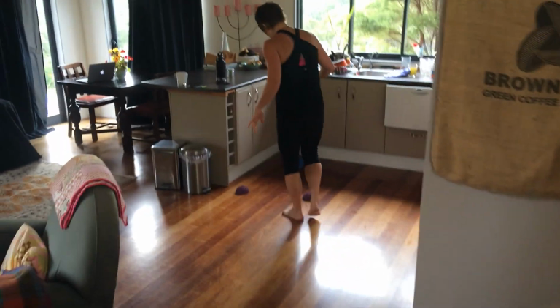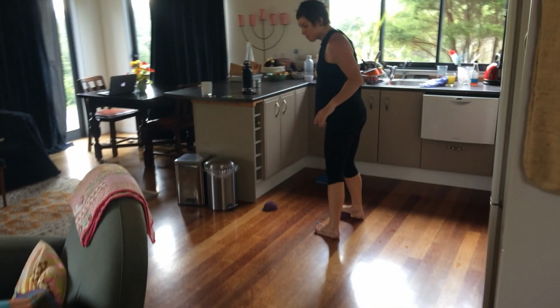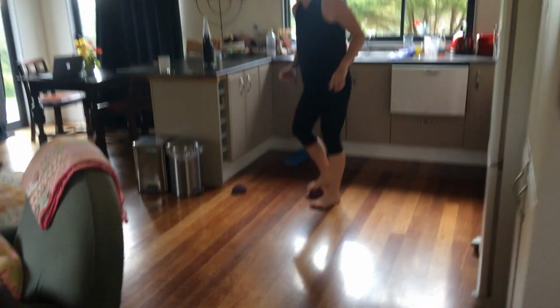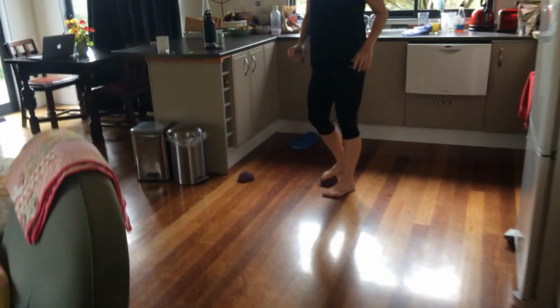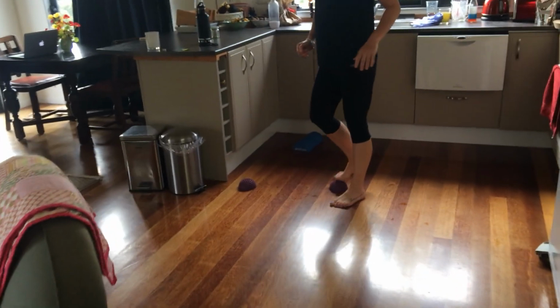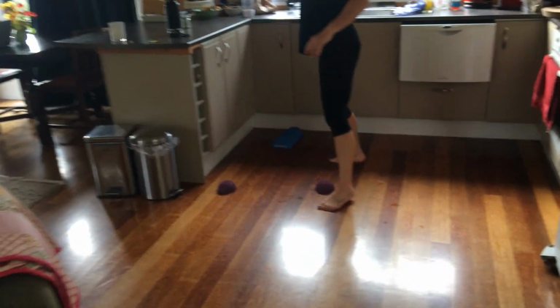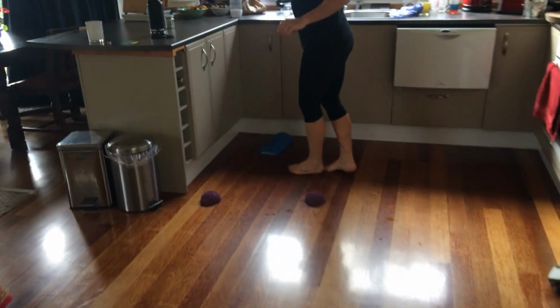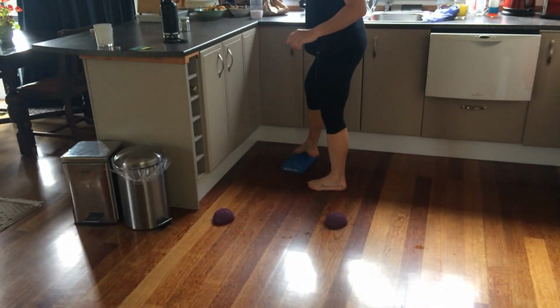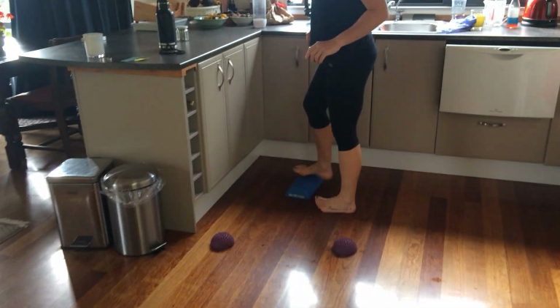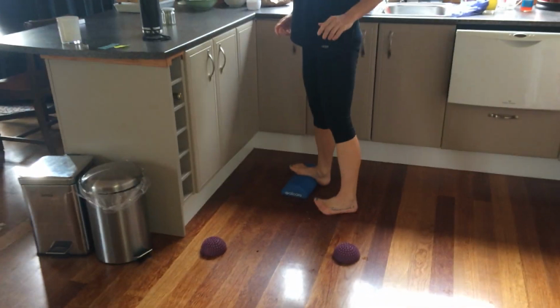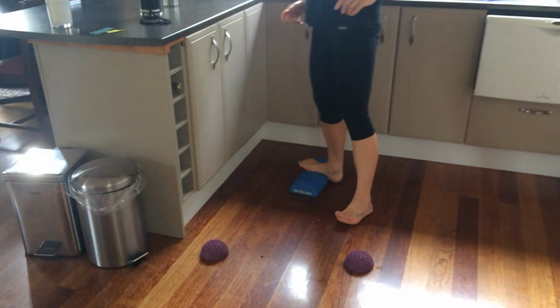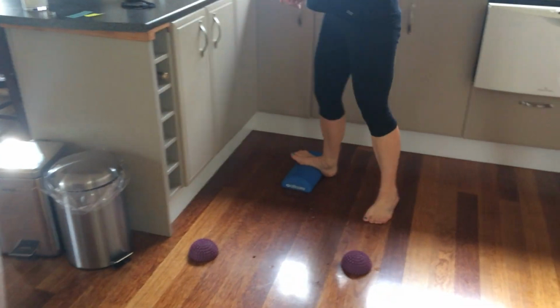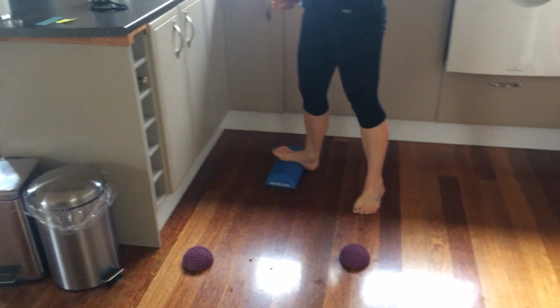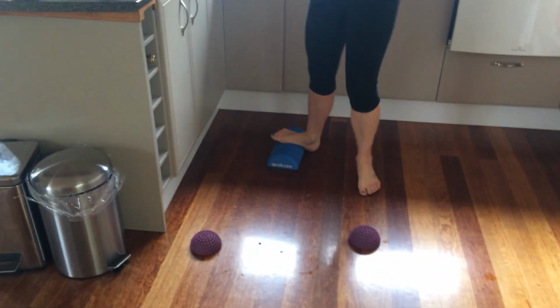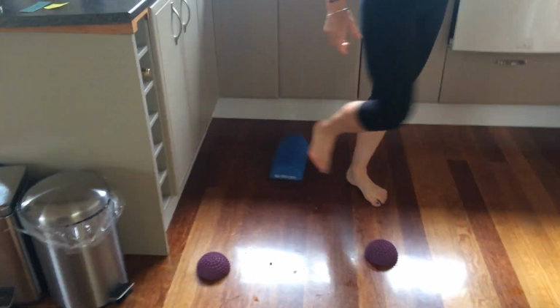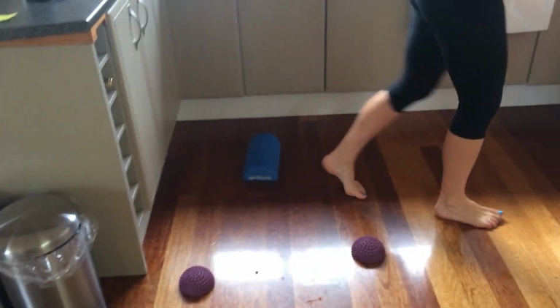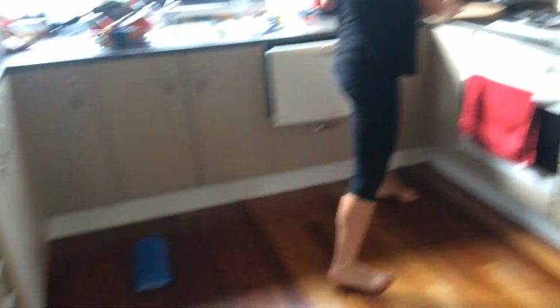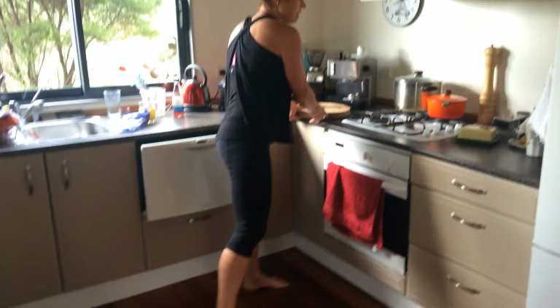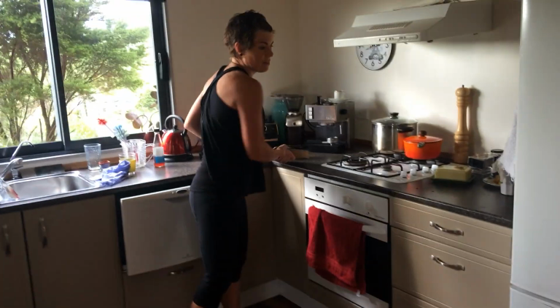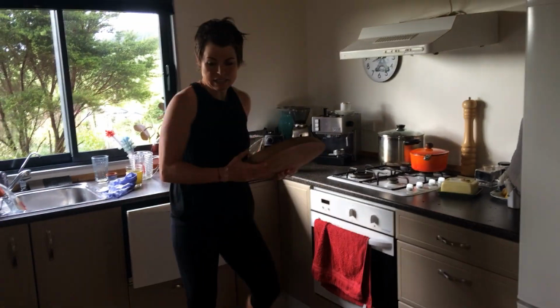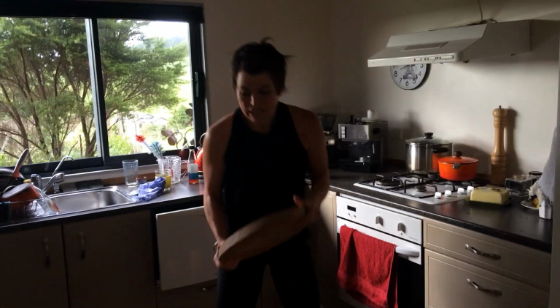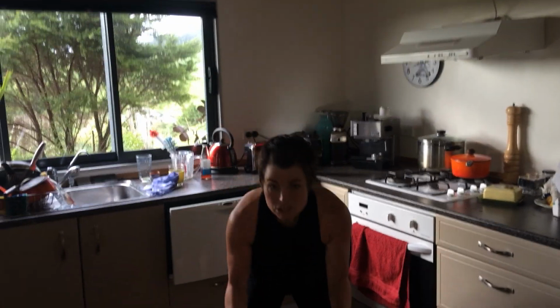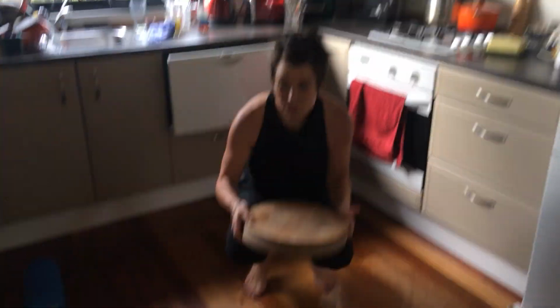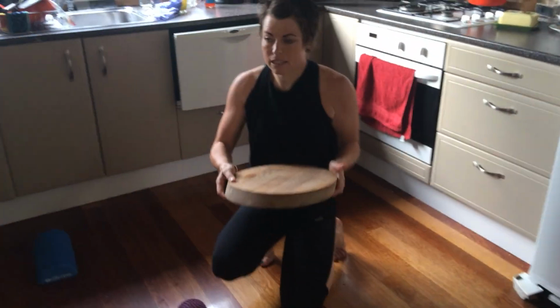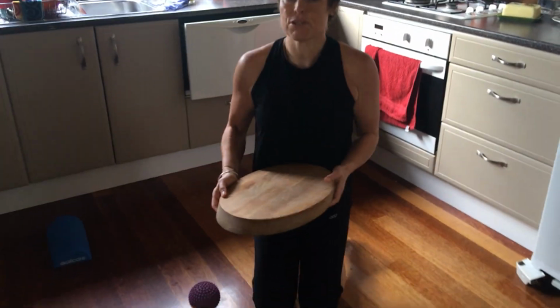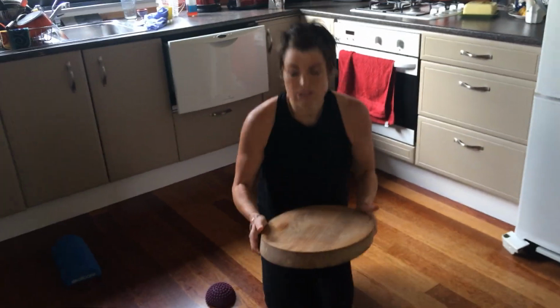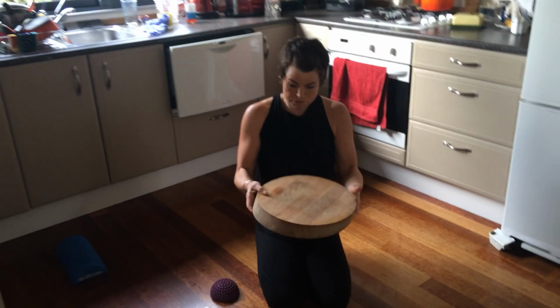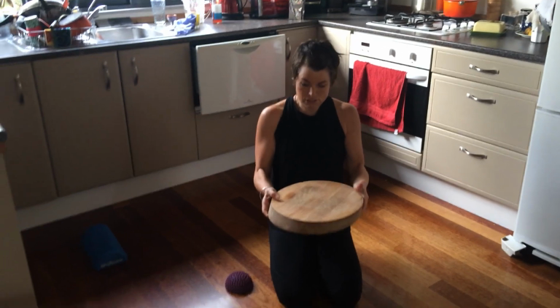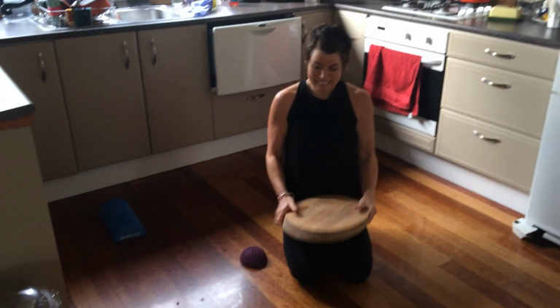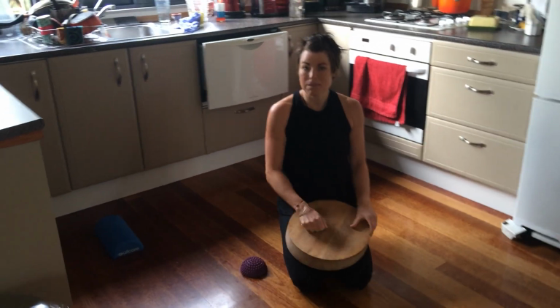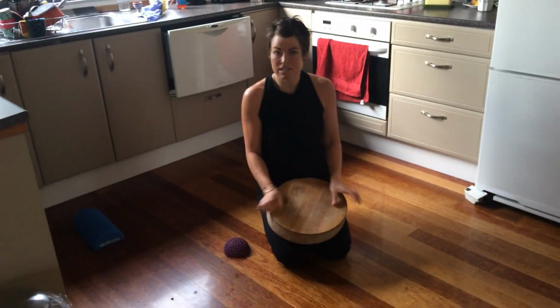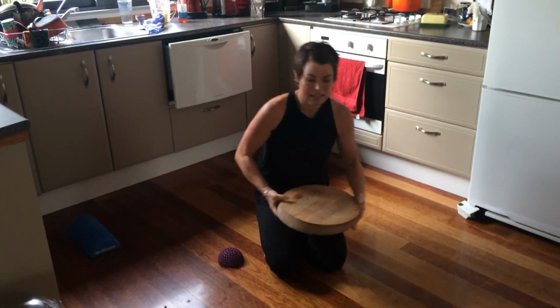You can have your half spiky balls, you can have your half foam roller. And when you're cutting up the veggies, get onto the floor — get a little stool — get onto the floor and cut up the veggies this way.